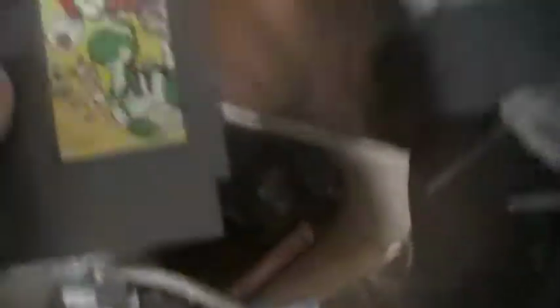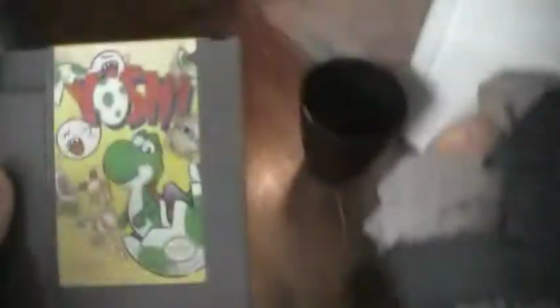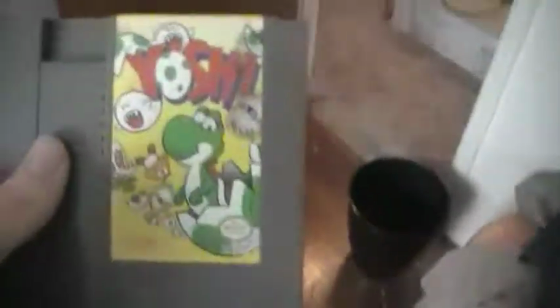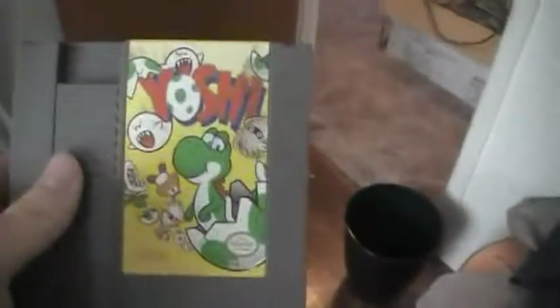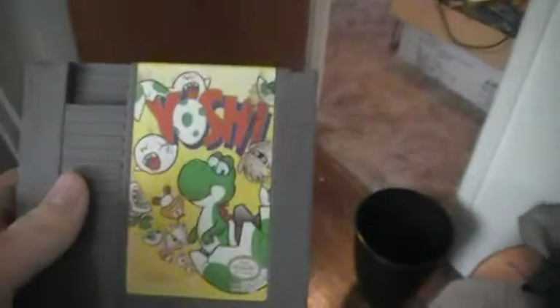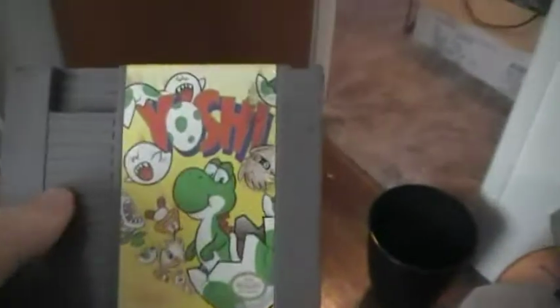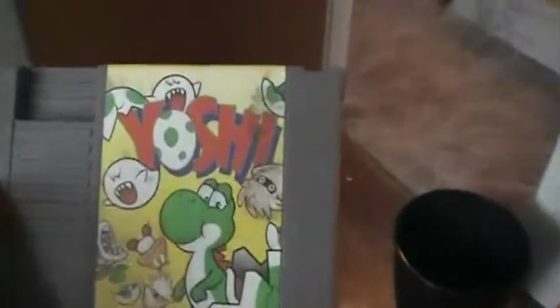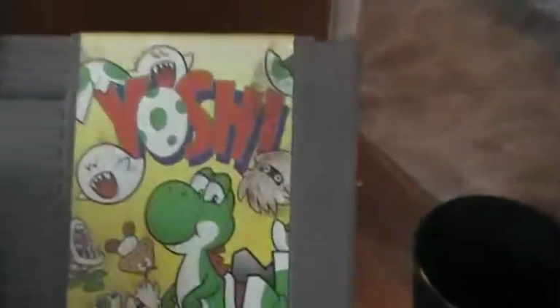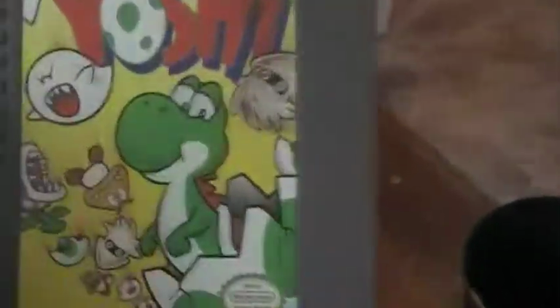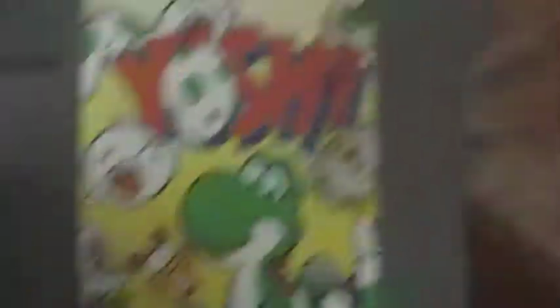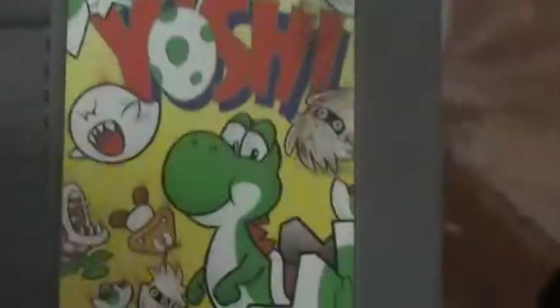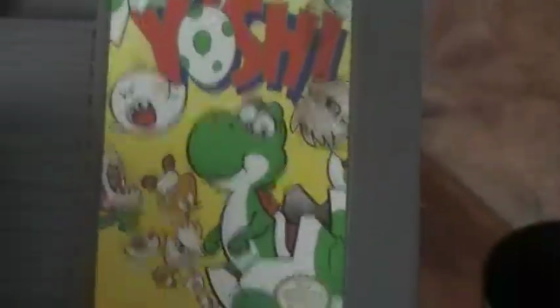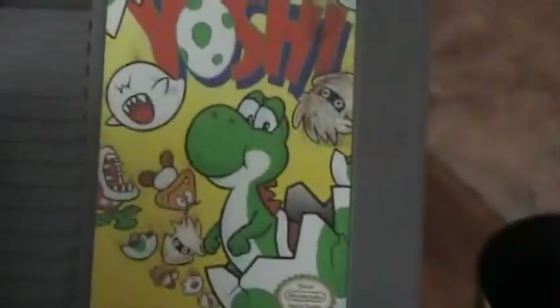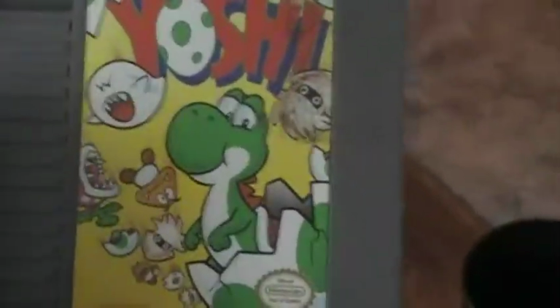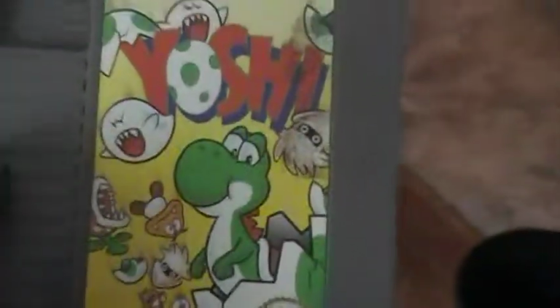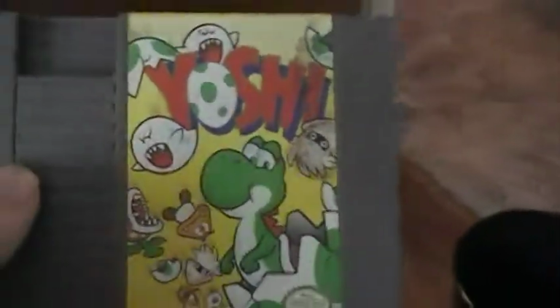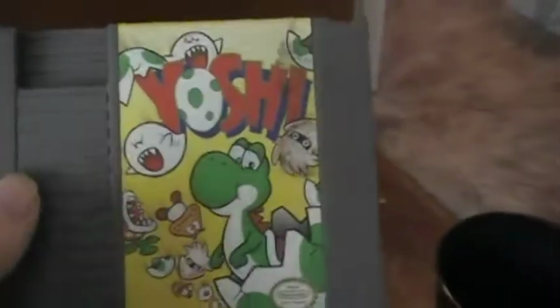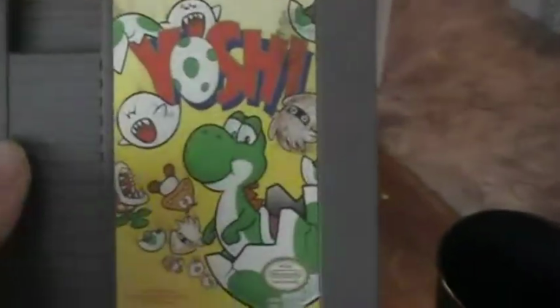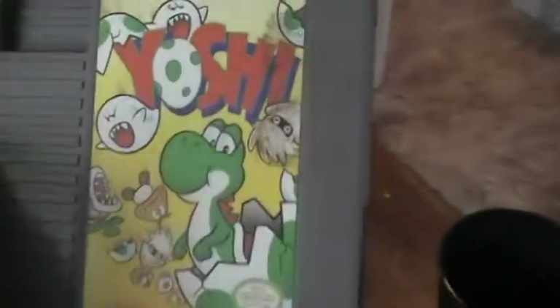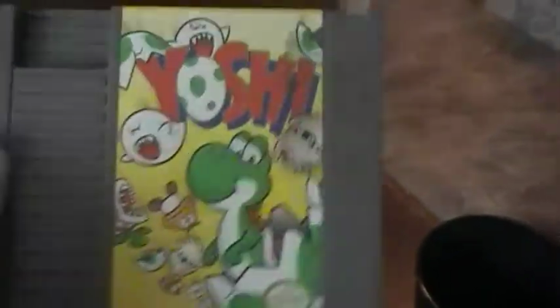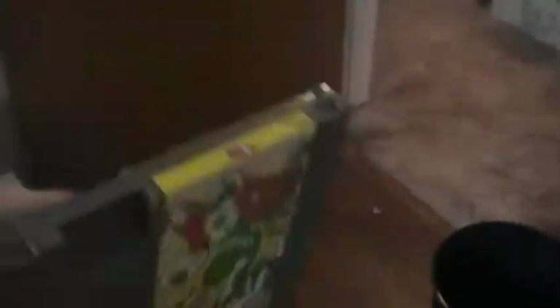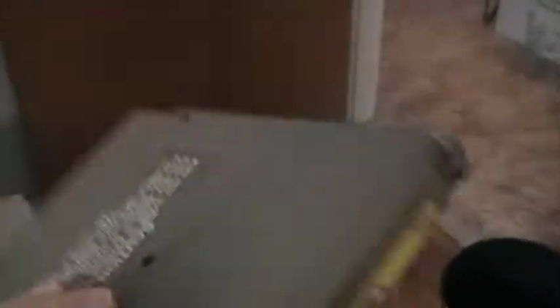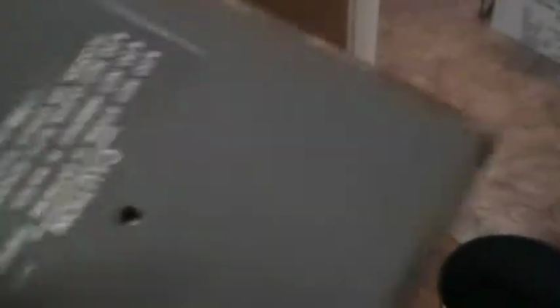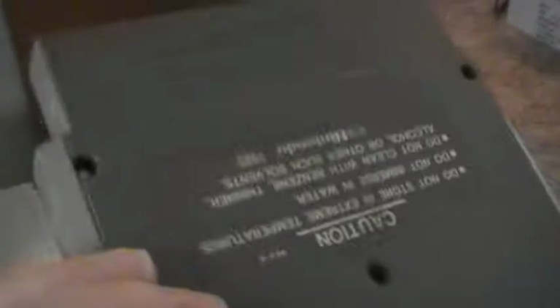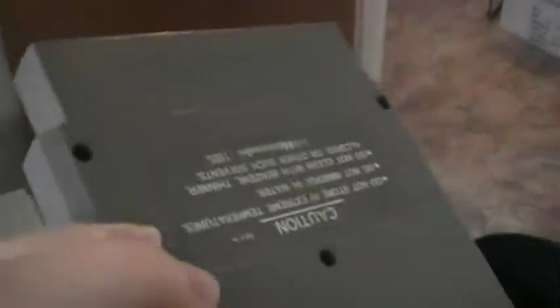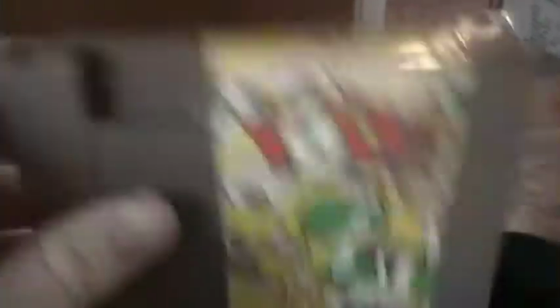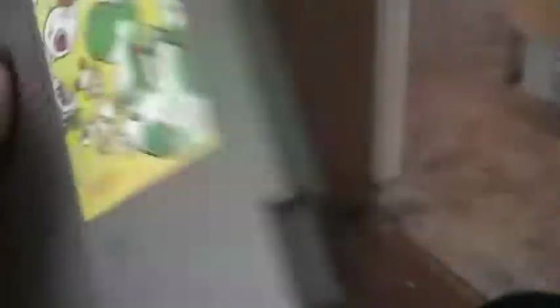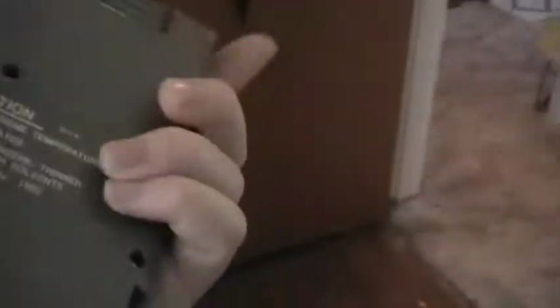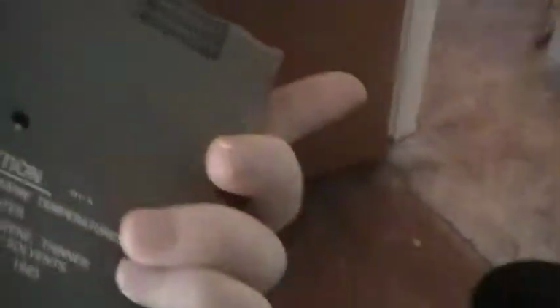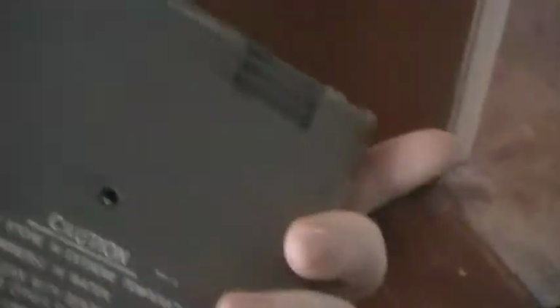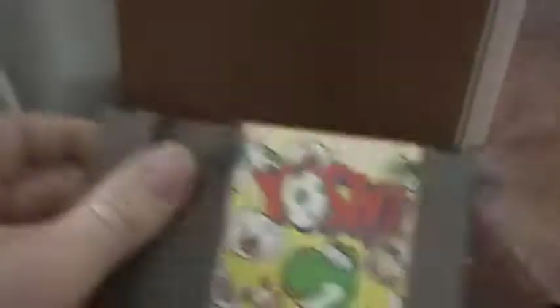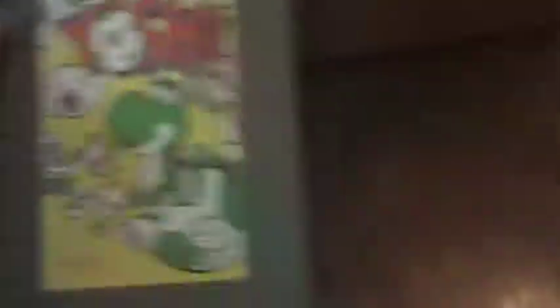Yoshi. I thought, when I first bought this, I thought it was like a platformer, but it was a puzzle game, which isn't really a bad thing. Bought this for $6.